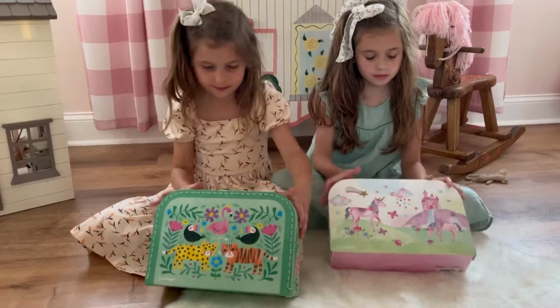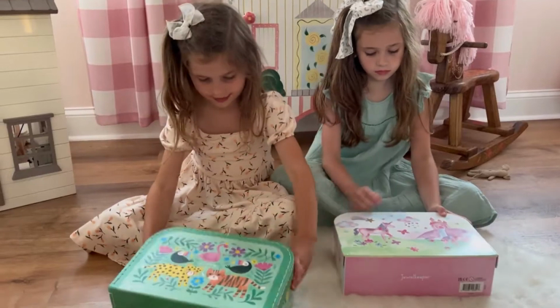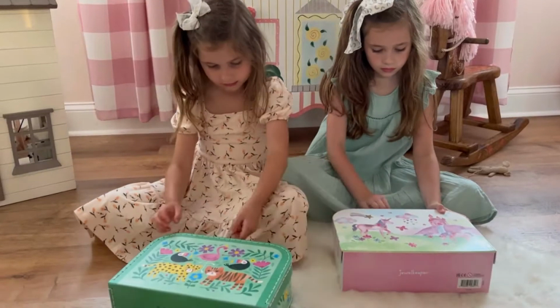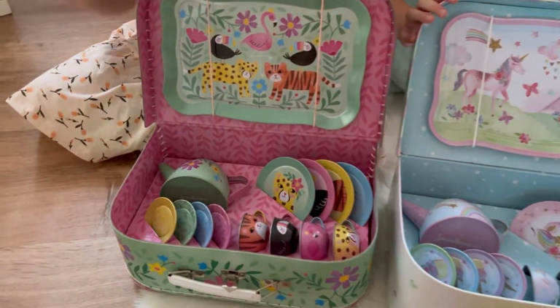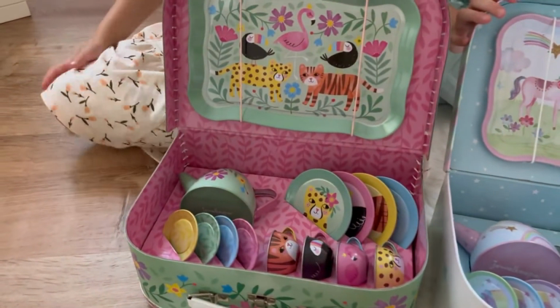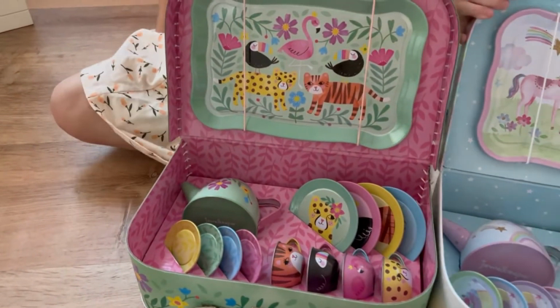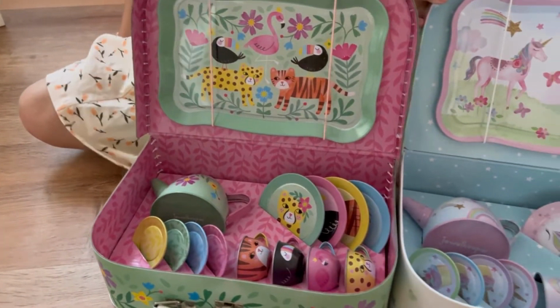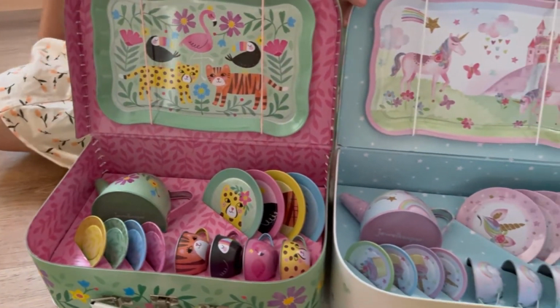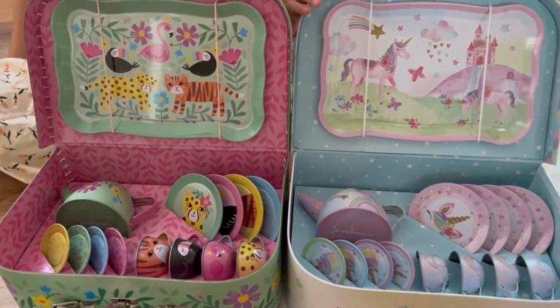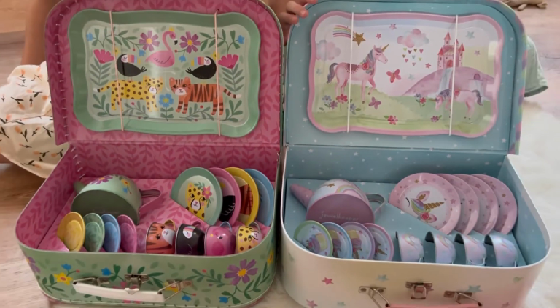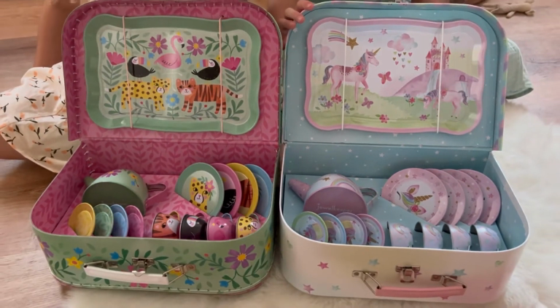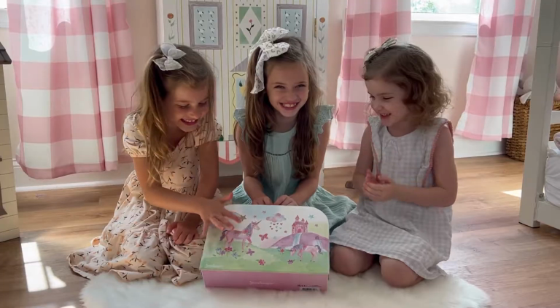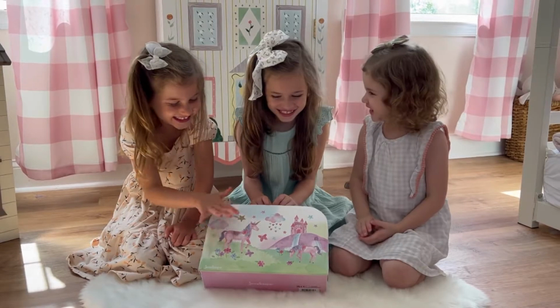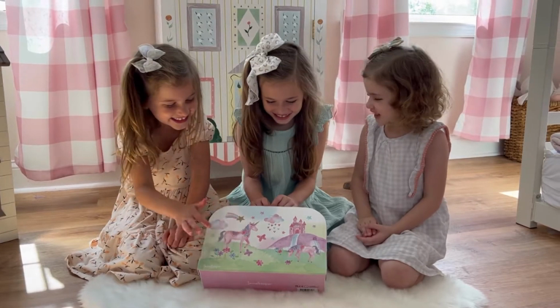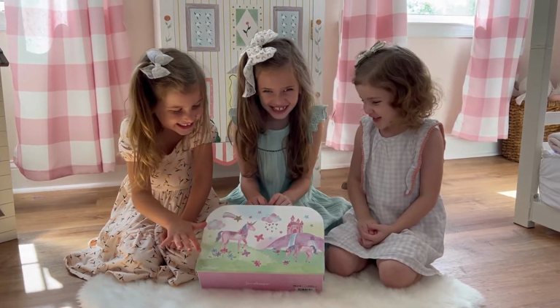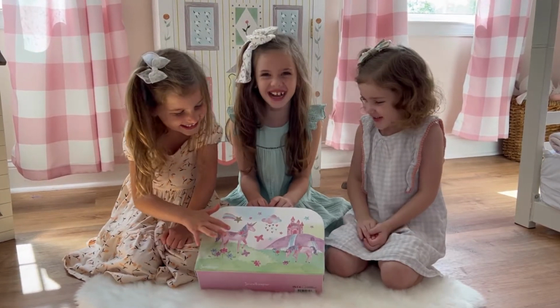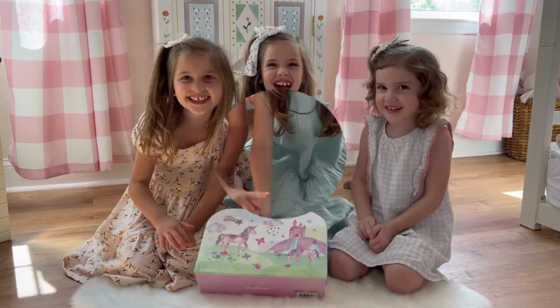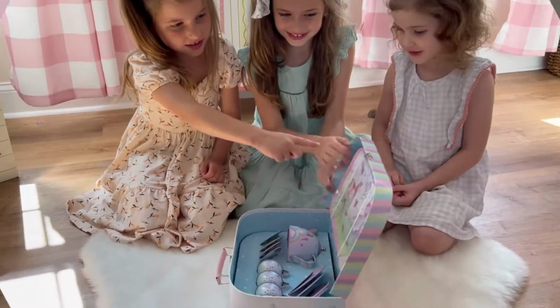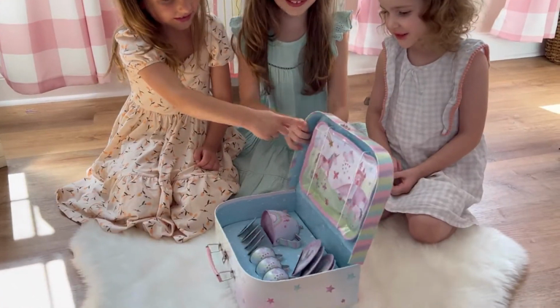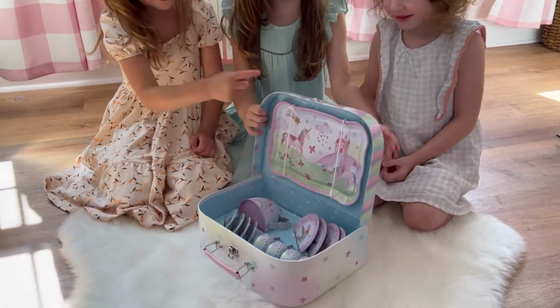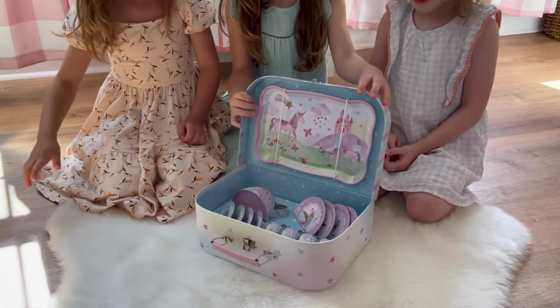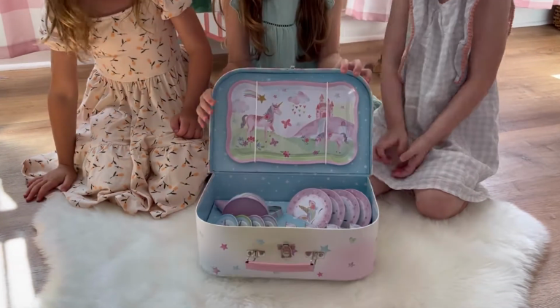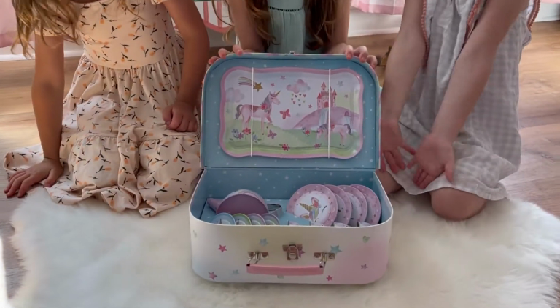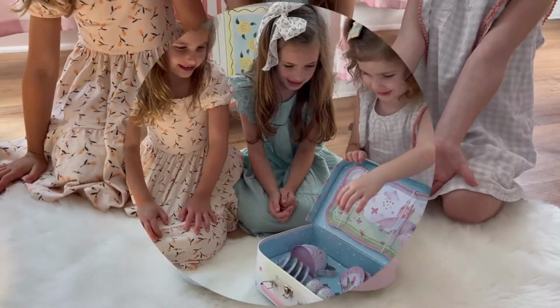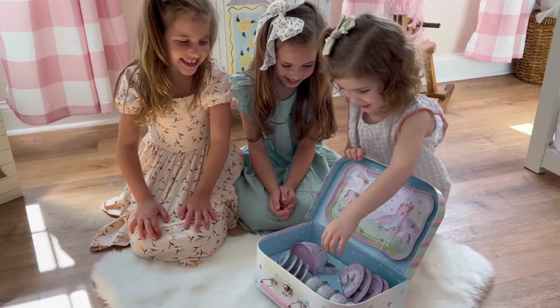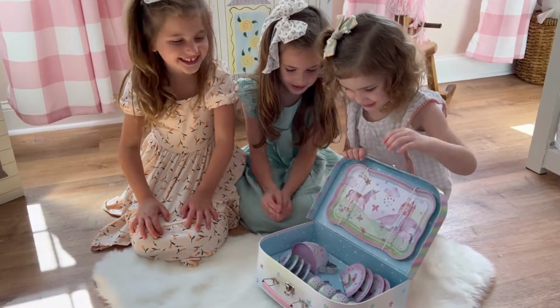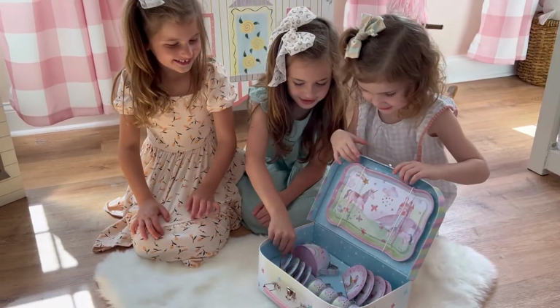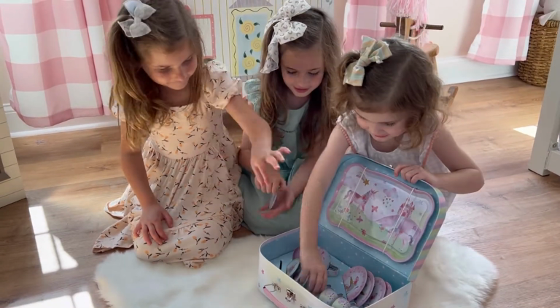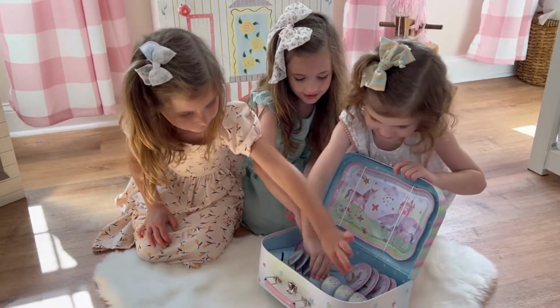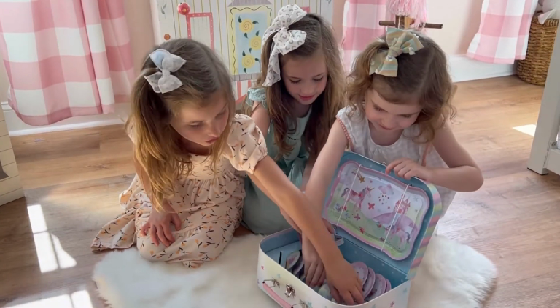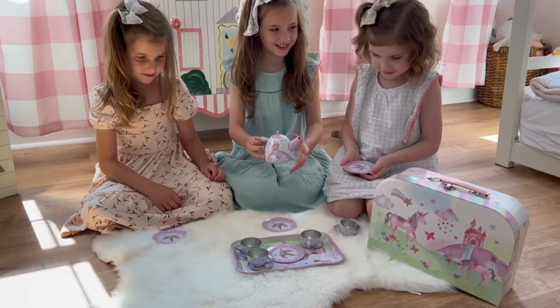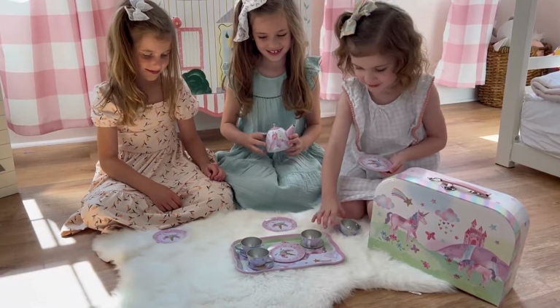This adorable jewel keeper toy tin tea set is designed for pretend play, encouraging little children to use their imagination and improve their creativity and social skills. The tea set is decorated with golden unicorns, enchanted castles, and beautiful rainbows.